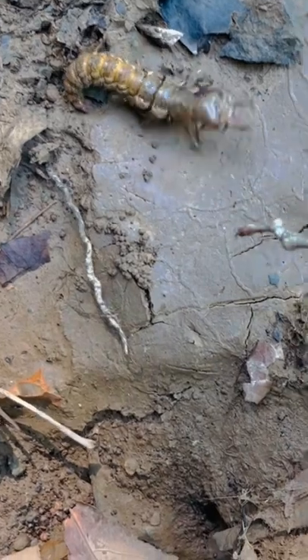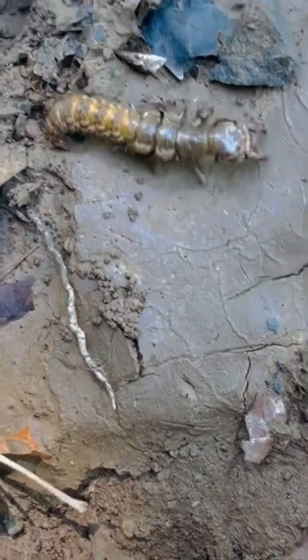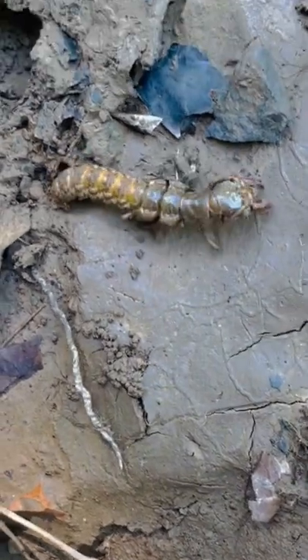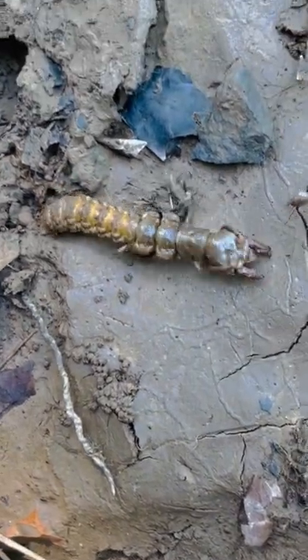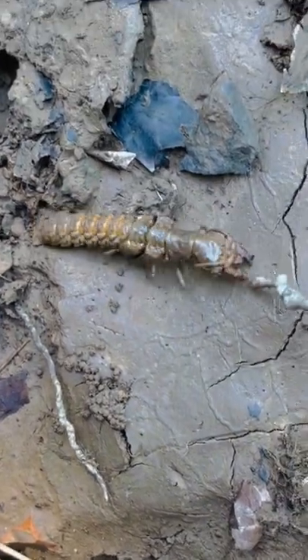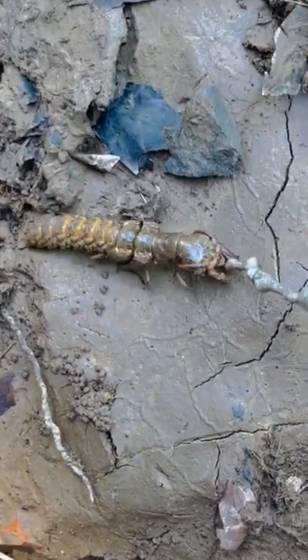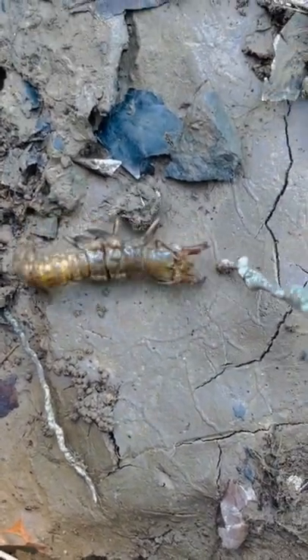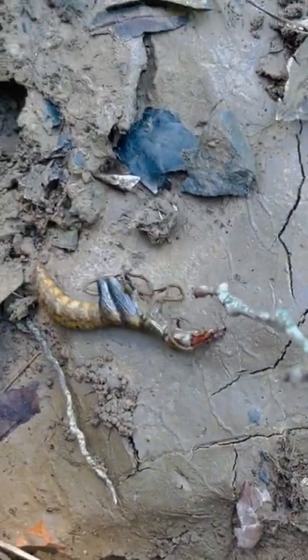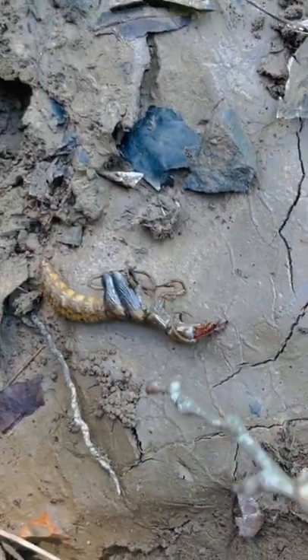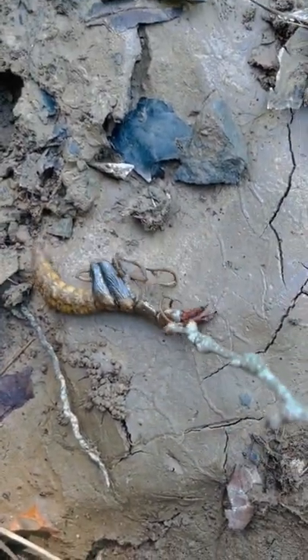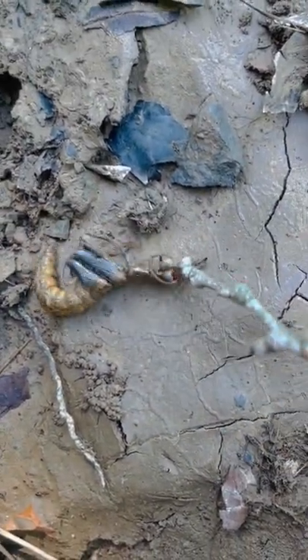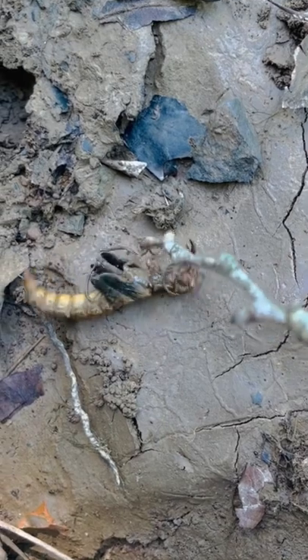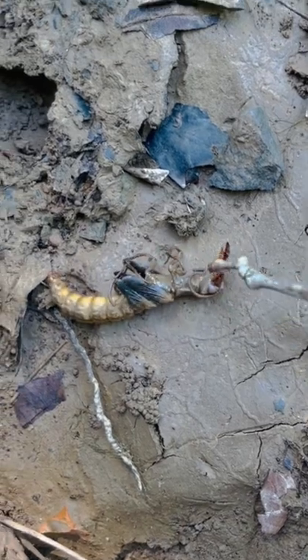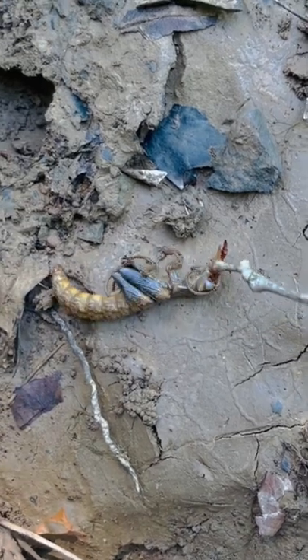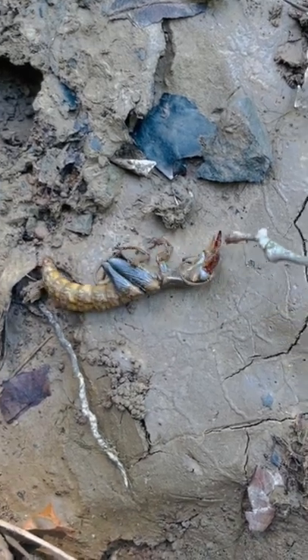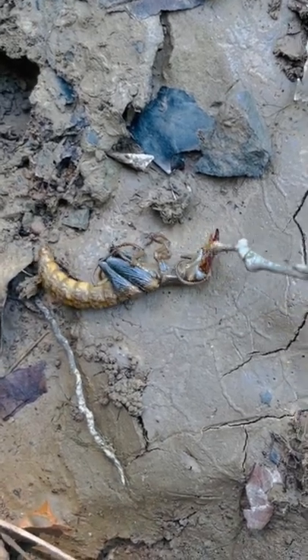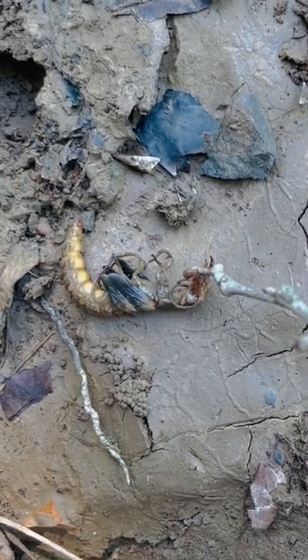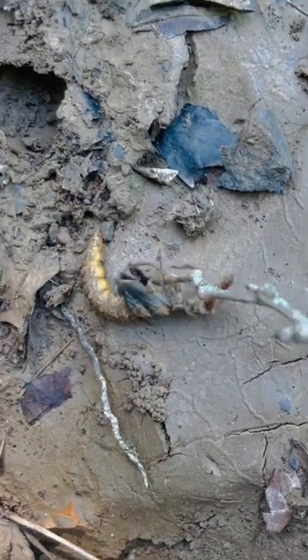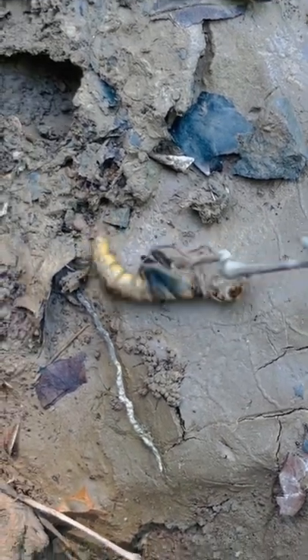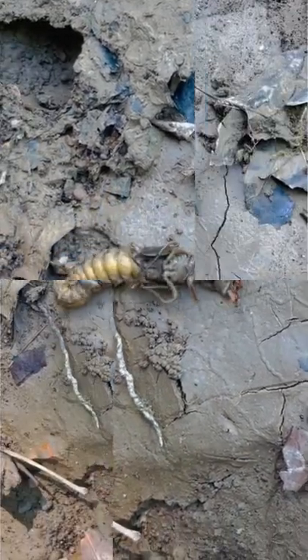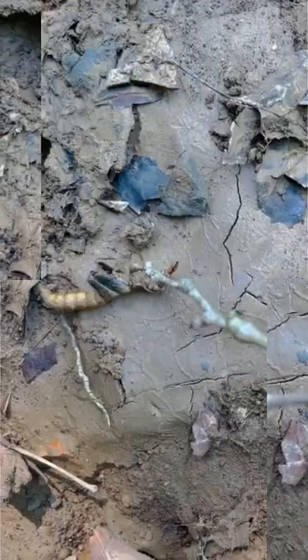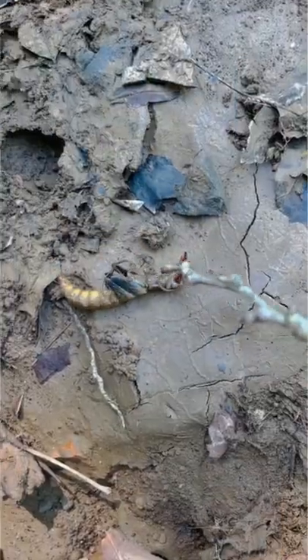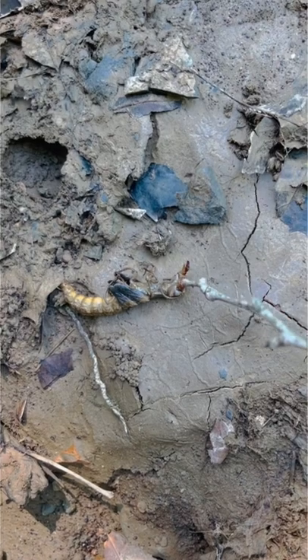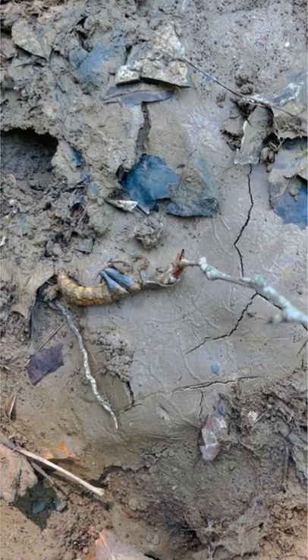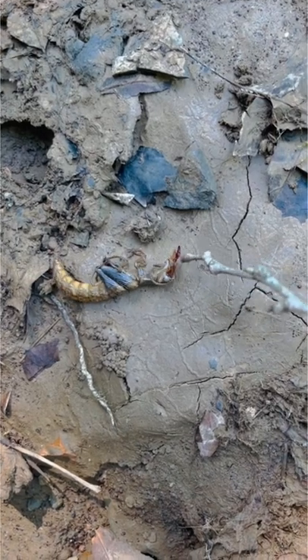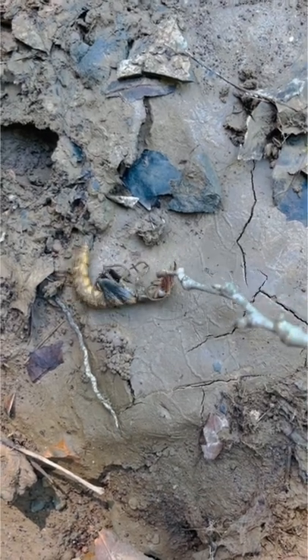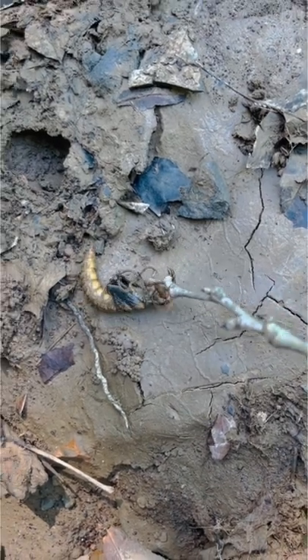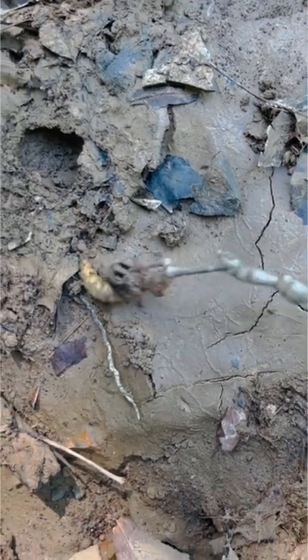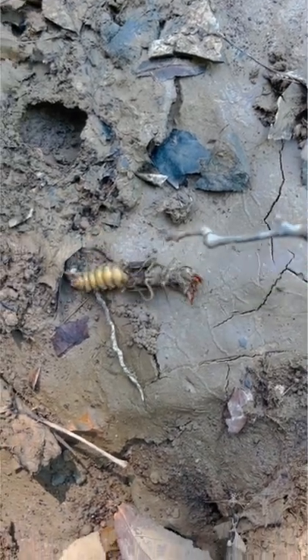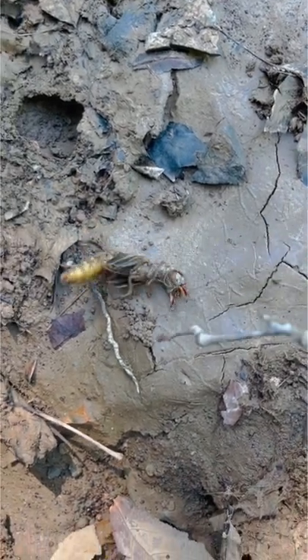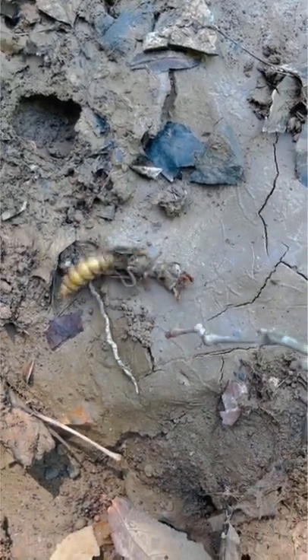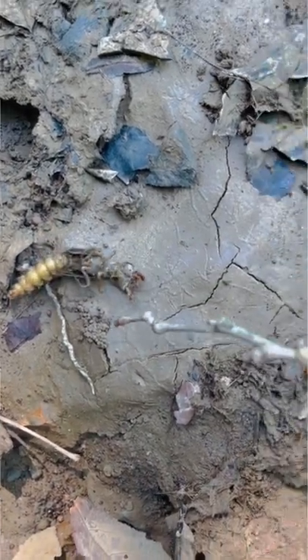Adult dobson flies lay a cluster of eggs on leaves above a stream, and after one to two weeks the eggs will hatch and fall into the stream below. The larvae of the dobson fly are called hellgrammites. They live under the rocks of freshwater streams and they feed on aquatic invertebrates.